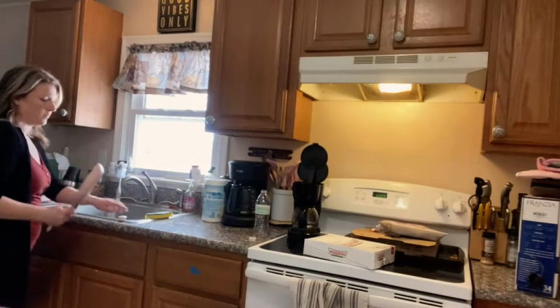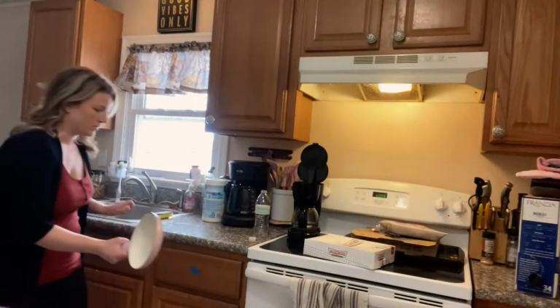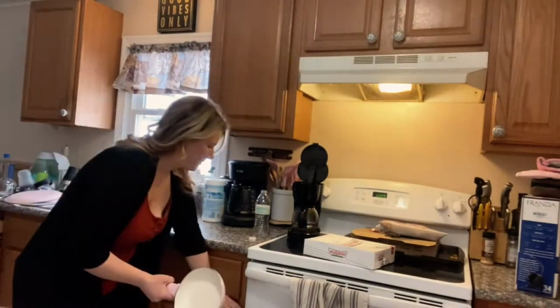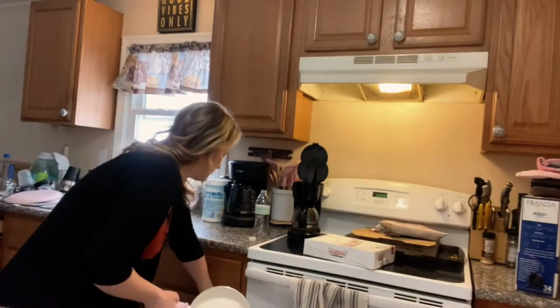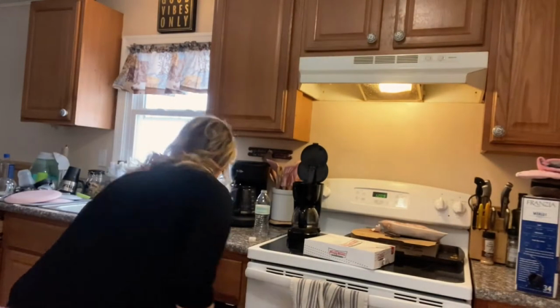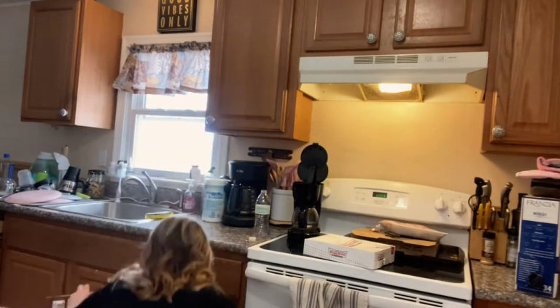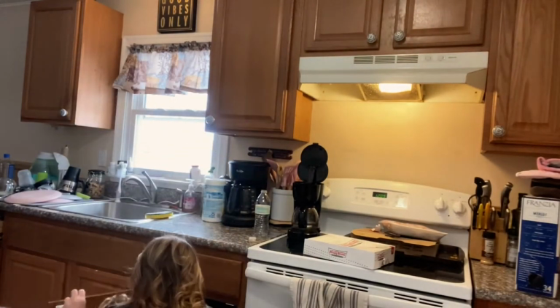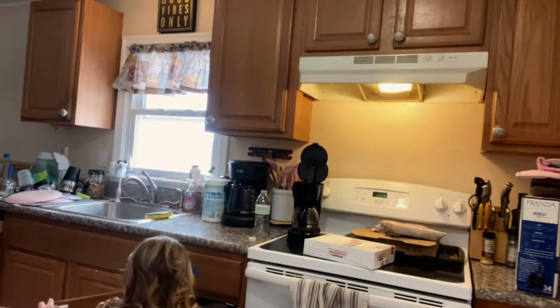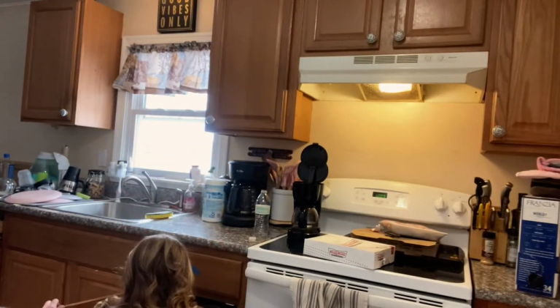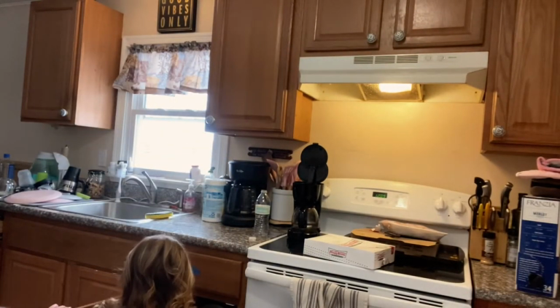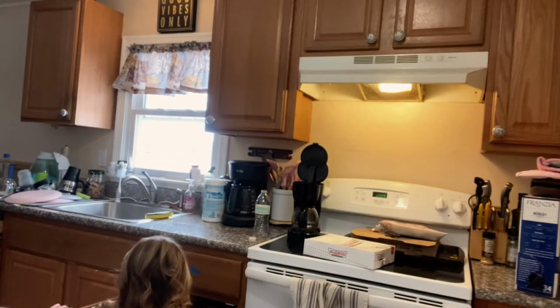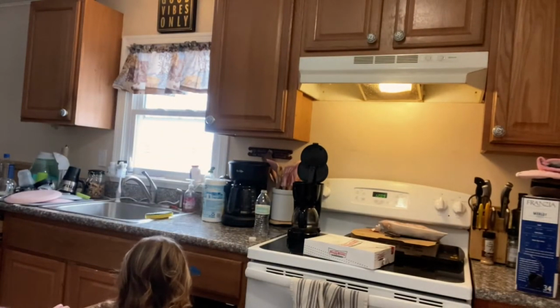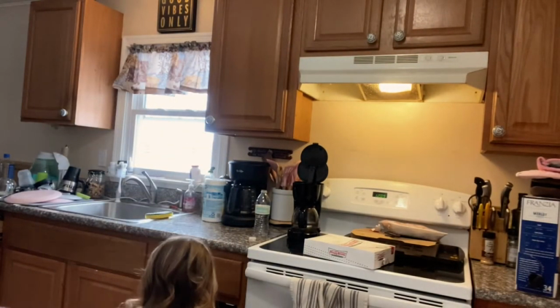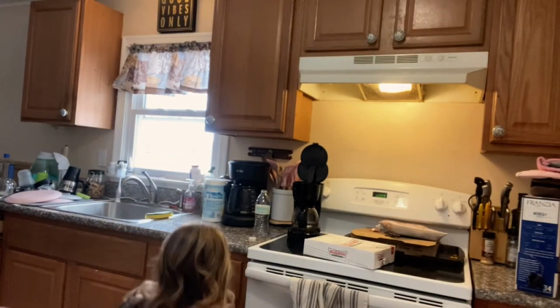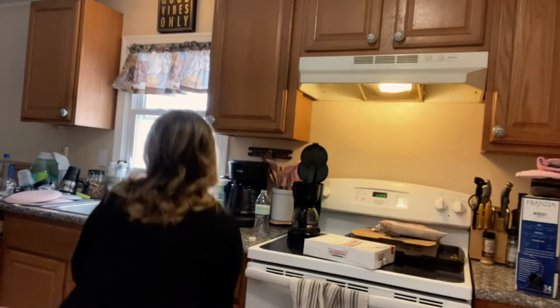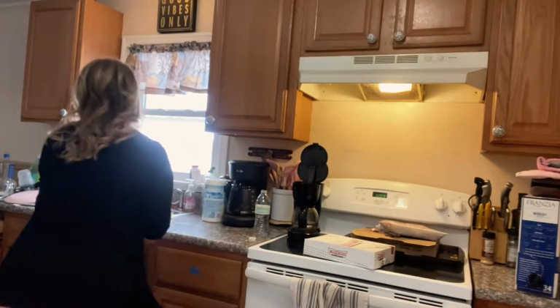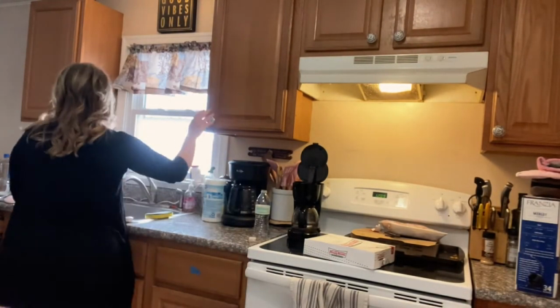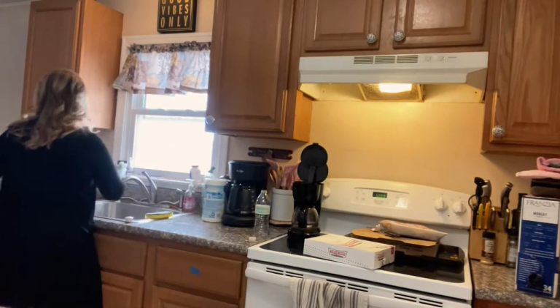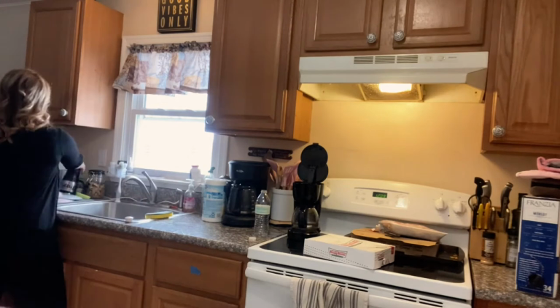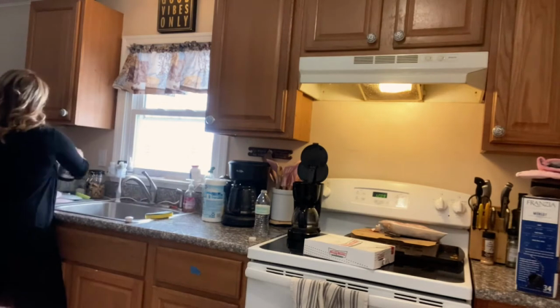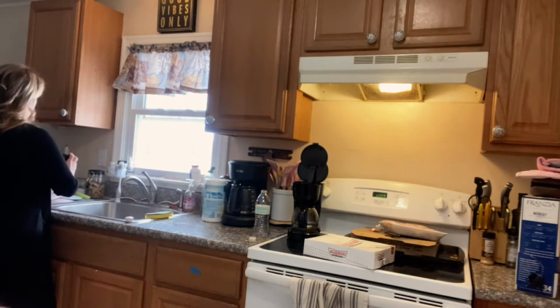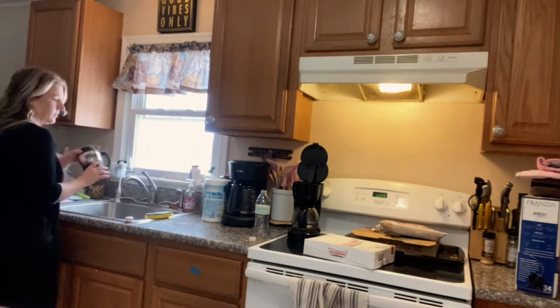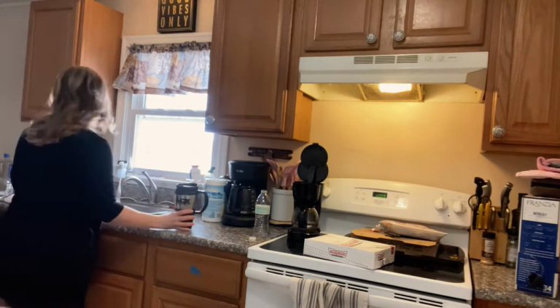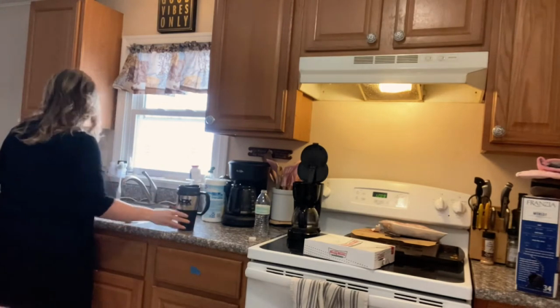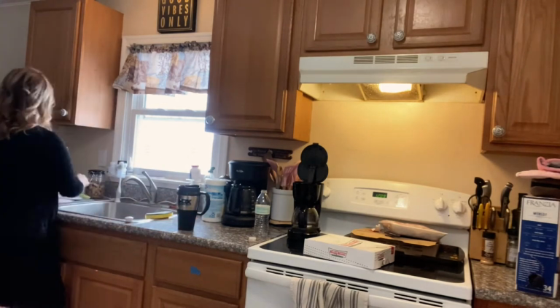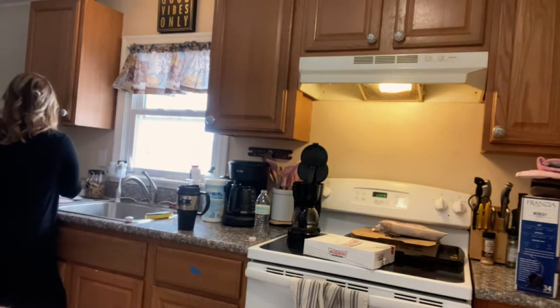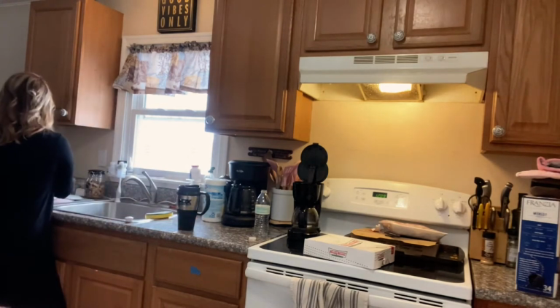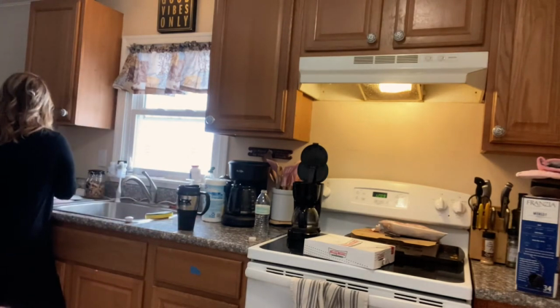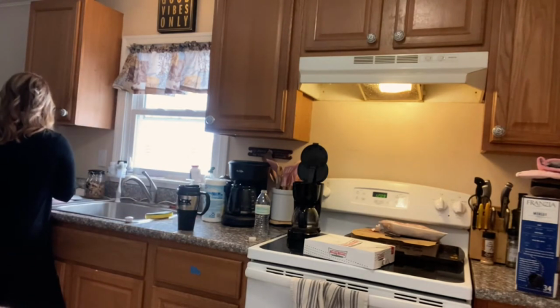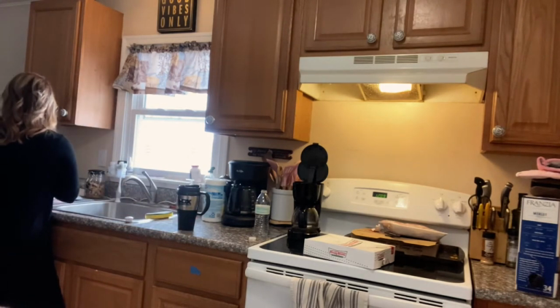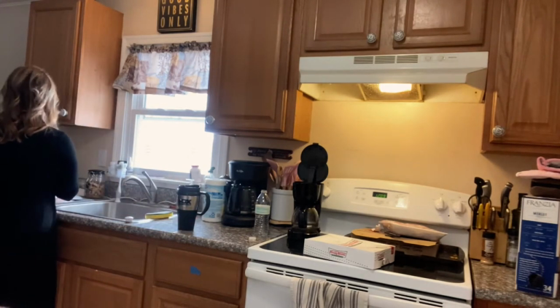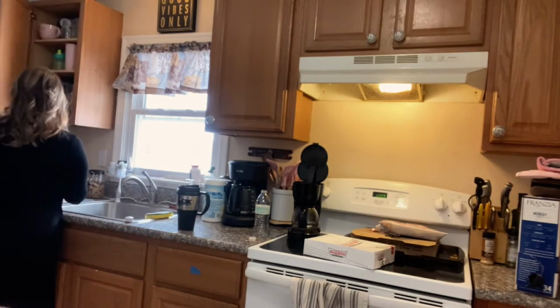Alright, let's get started on this kitchen. I don't know how it becomes a mess but this is real life and this is what happens, so let's get it all done.